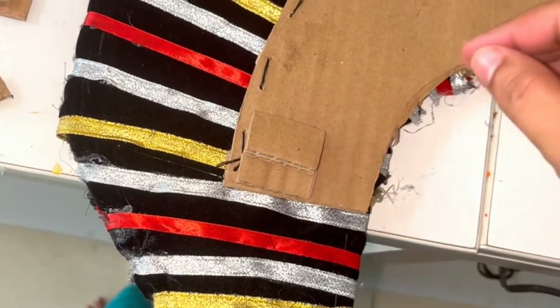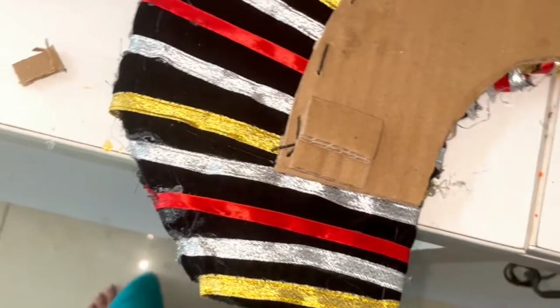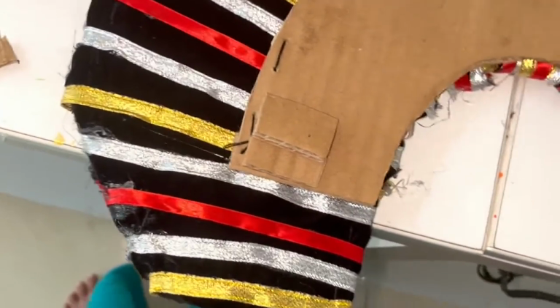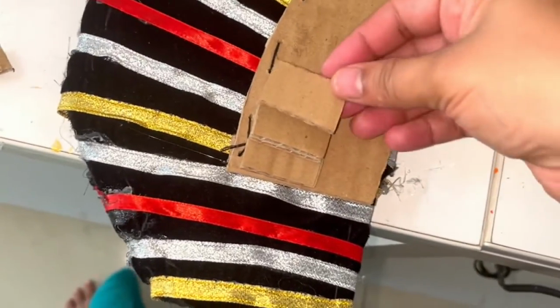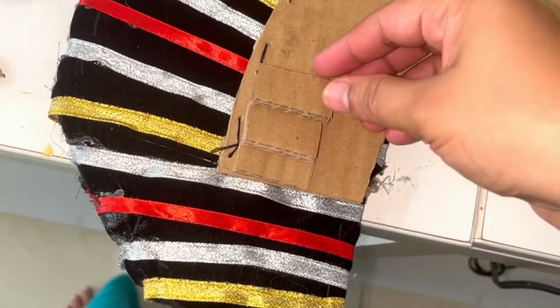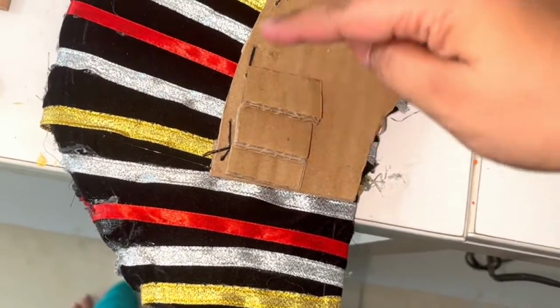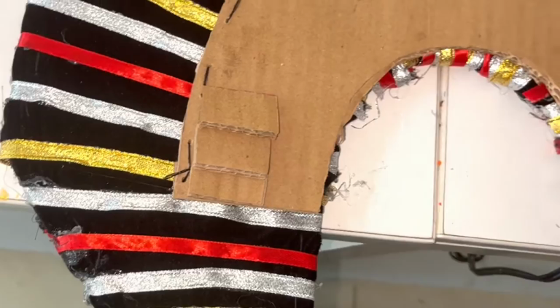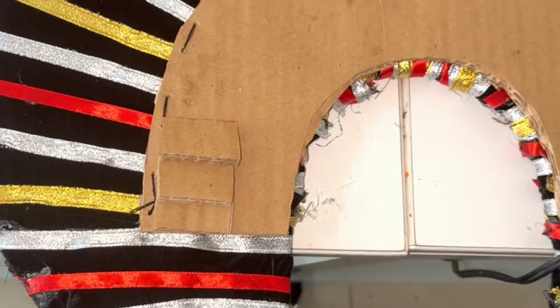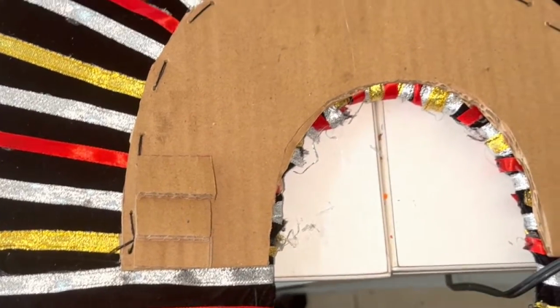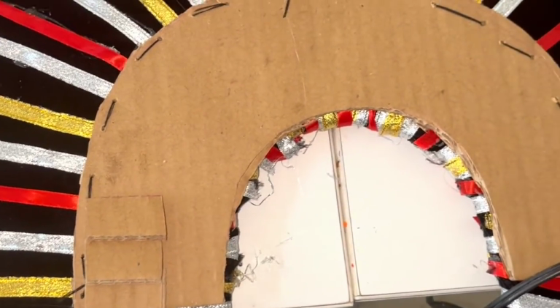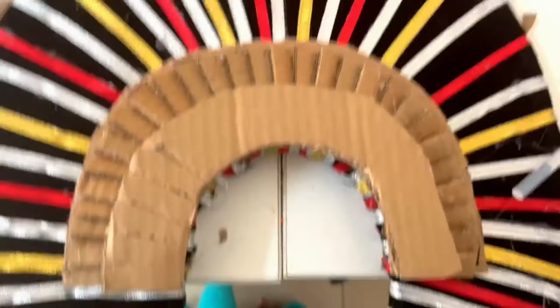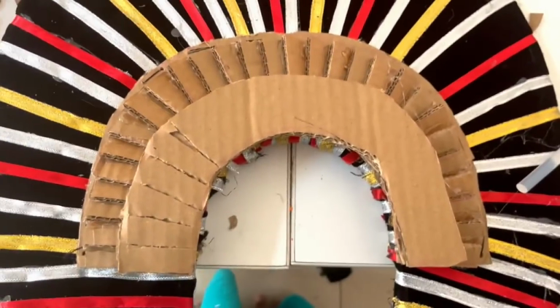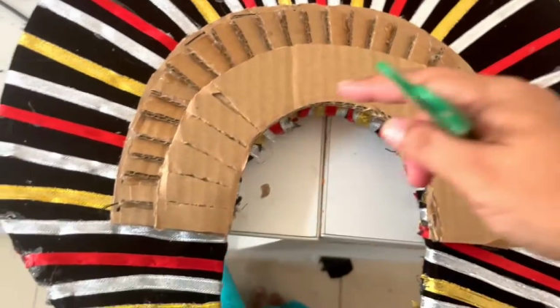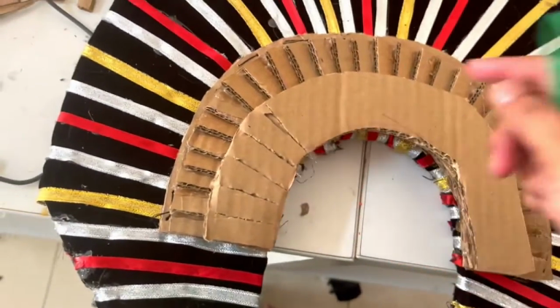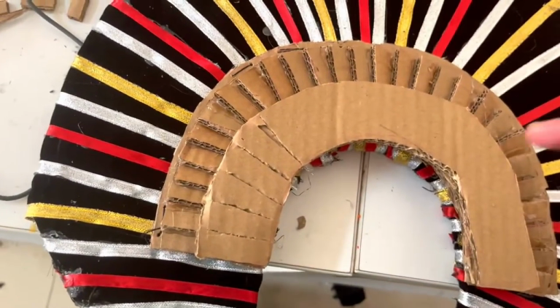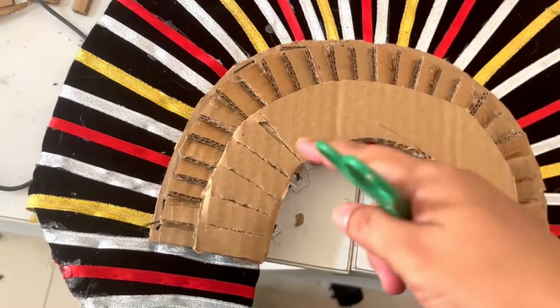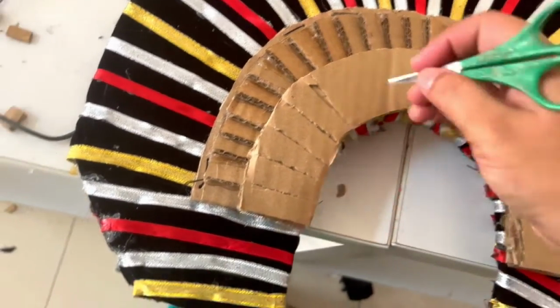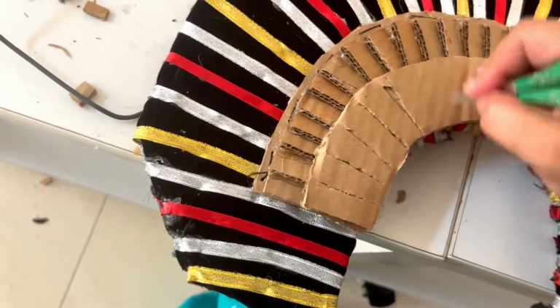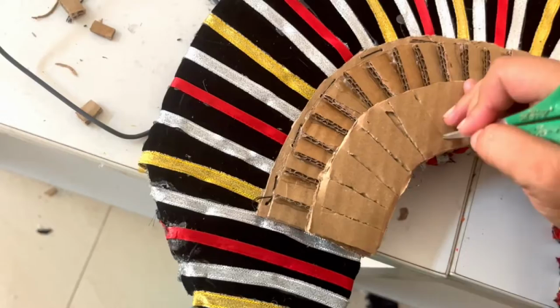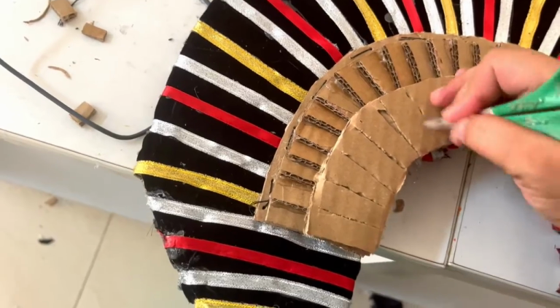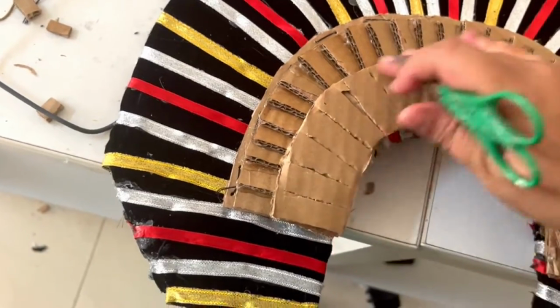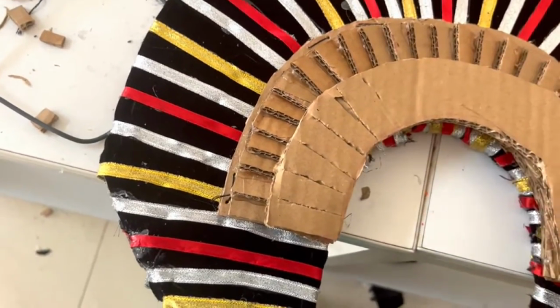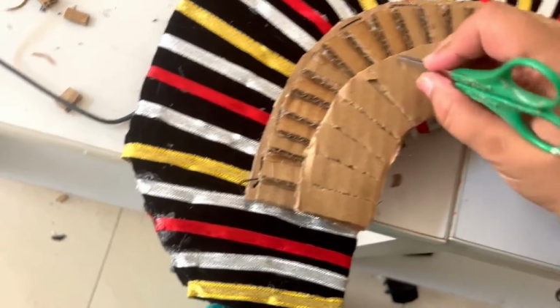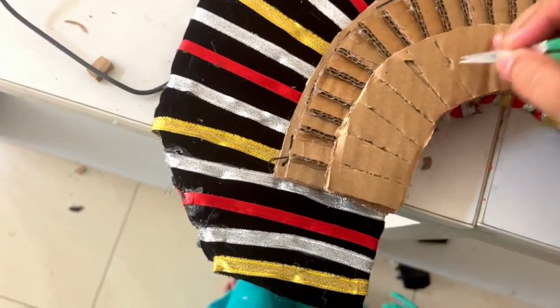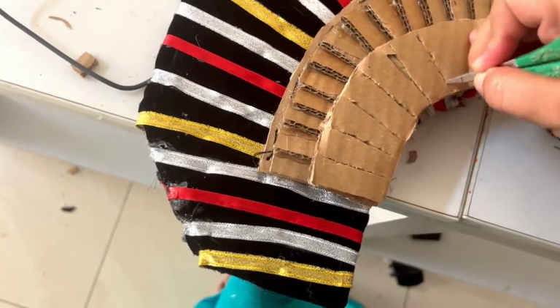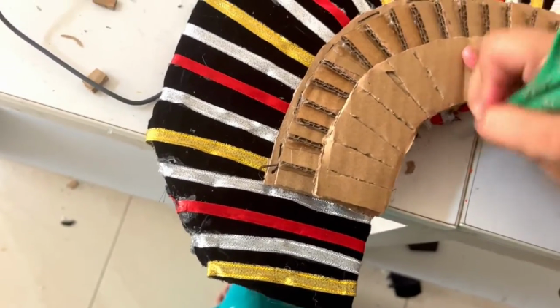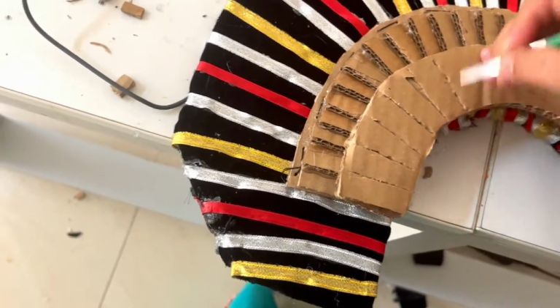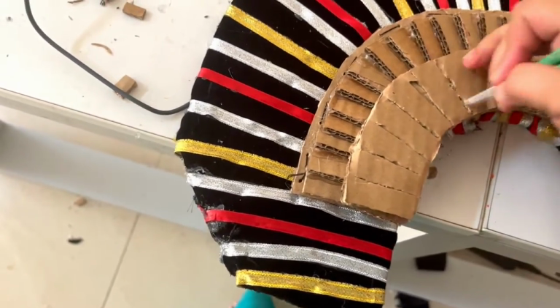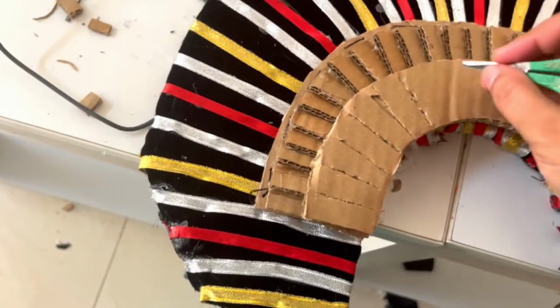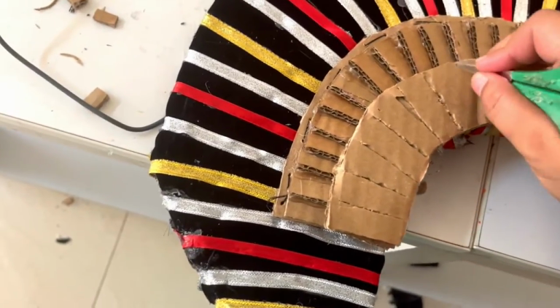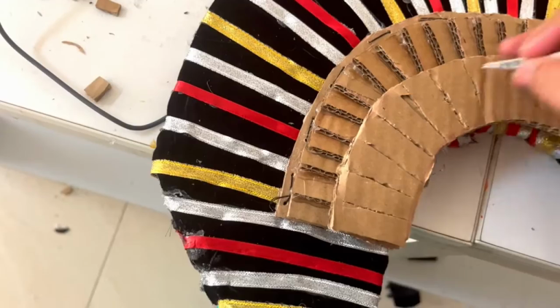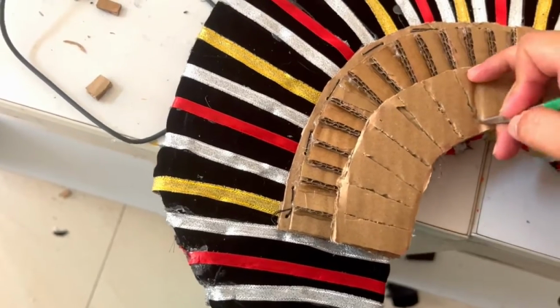Take small cardboard pieces and stick them using glue gun. Take another cardboard, stick it, and using scissors give impressions.